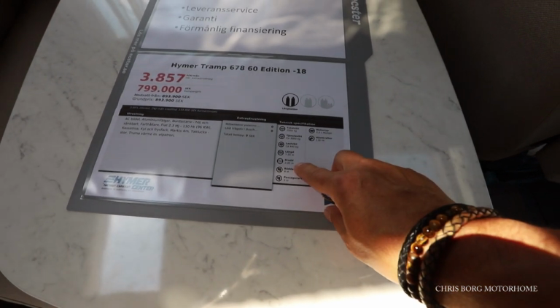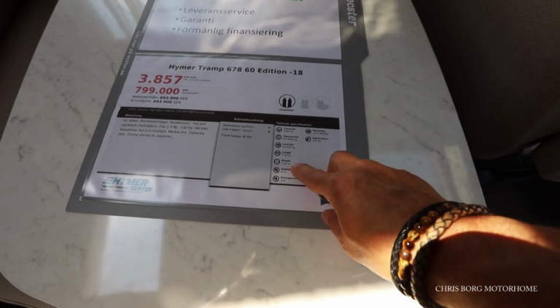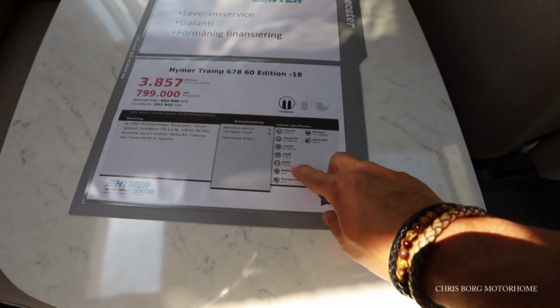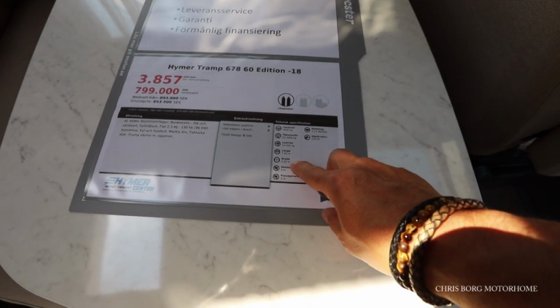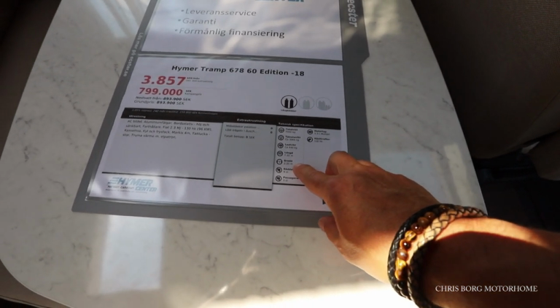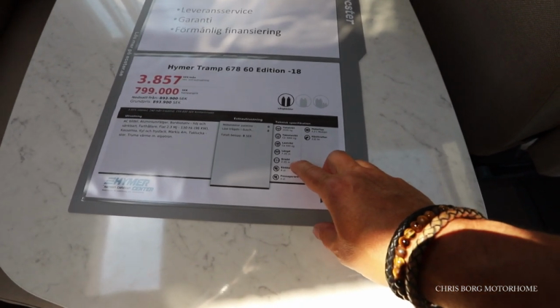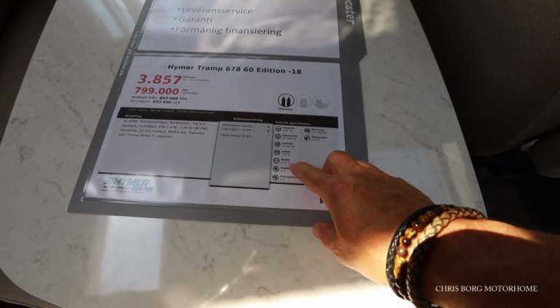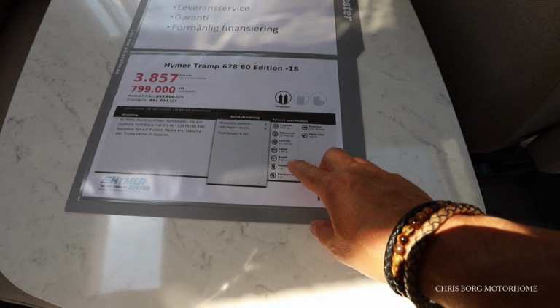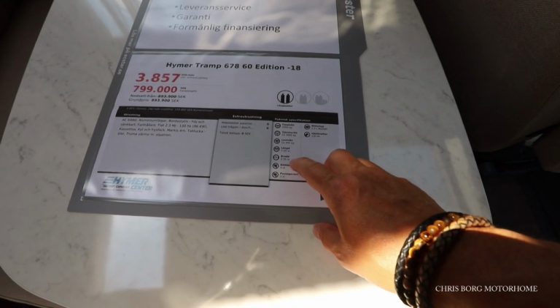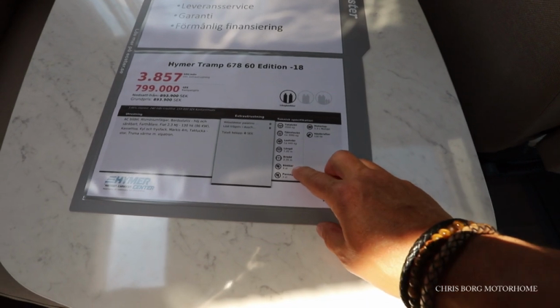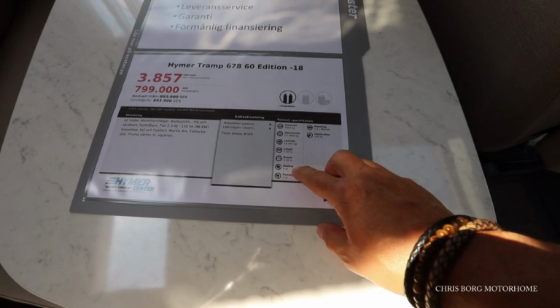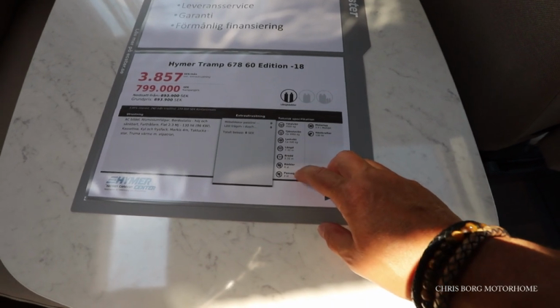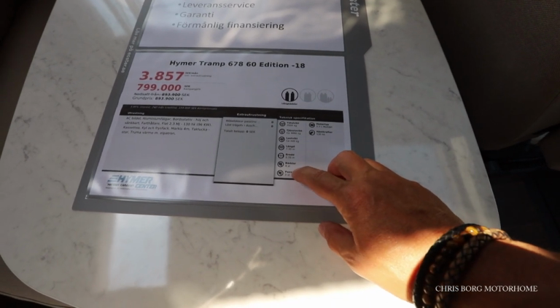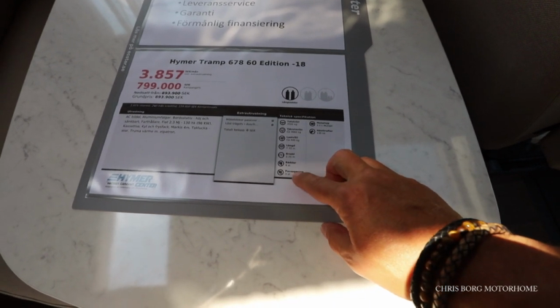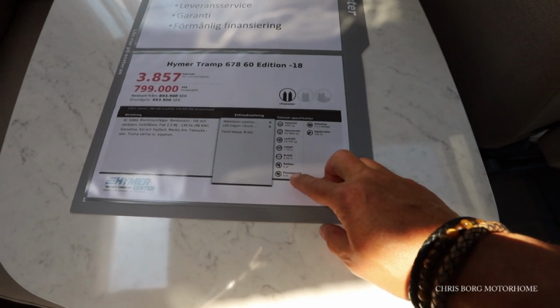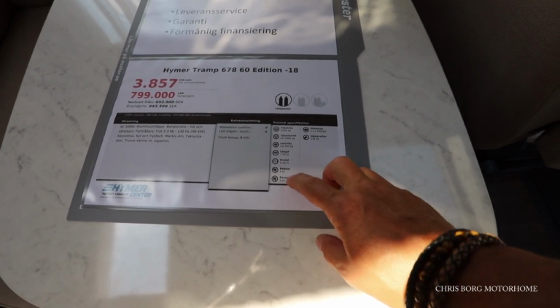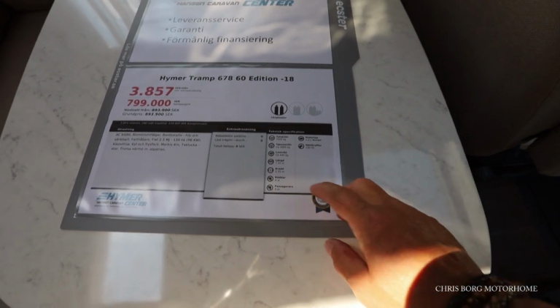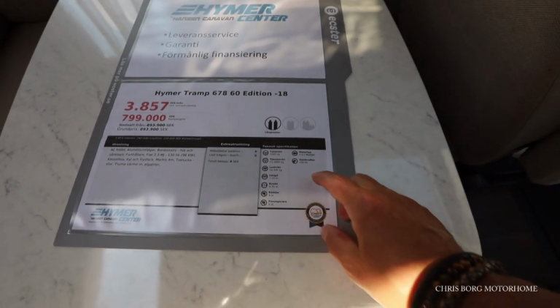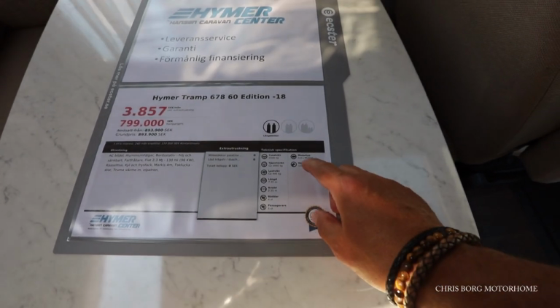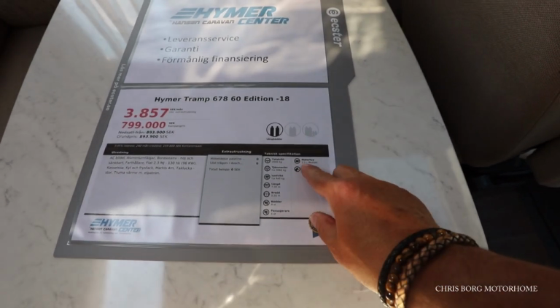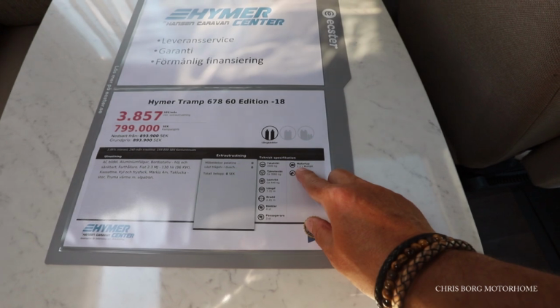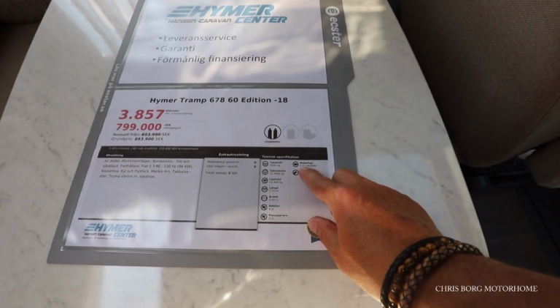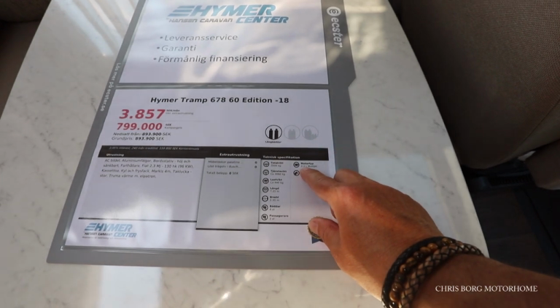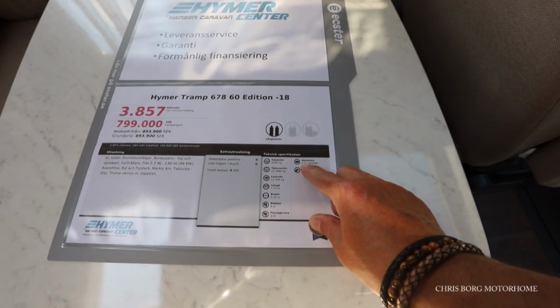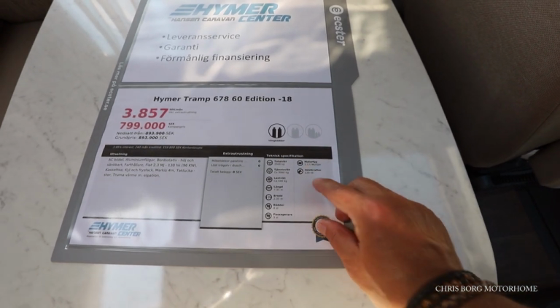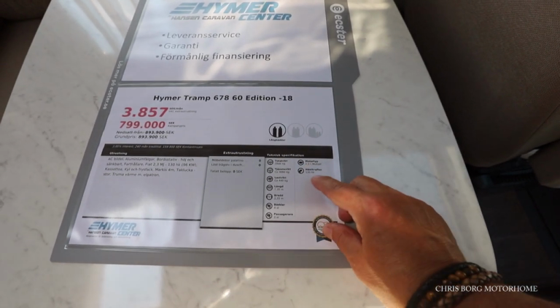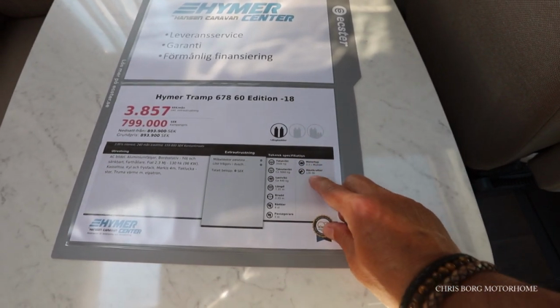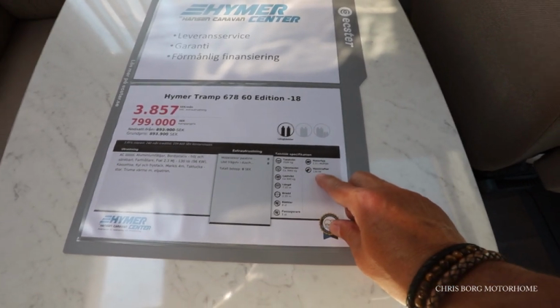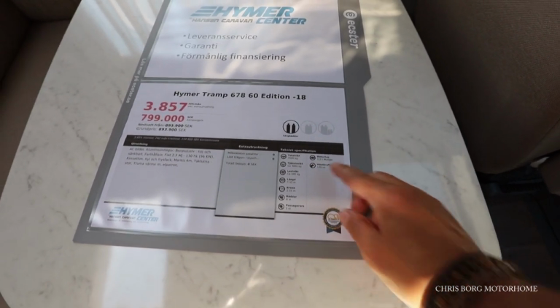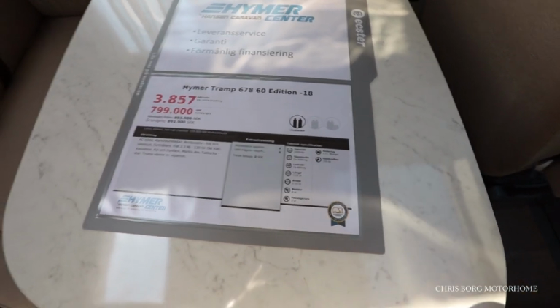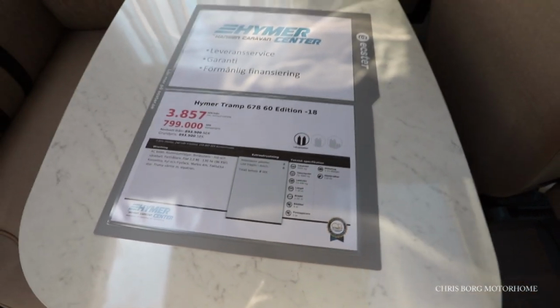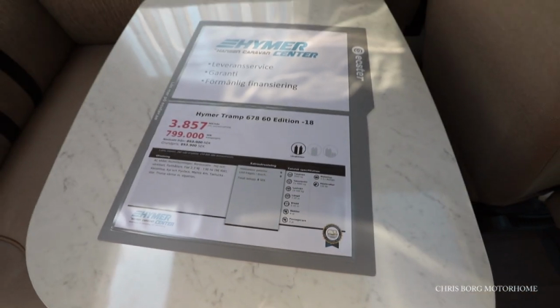It's 235 in width, 4 beds for 3 passengers. It's a 2.3 liter engine, 130 horsepower.